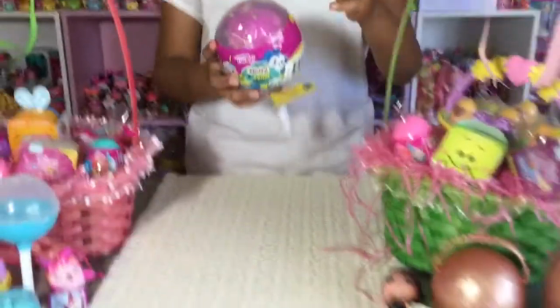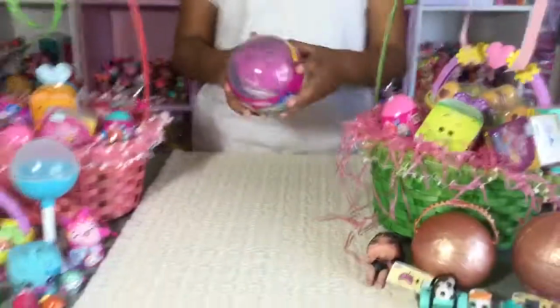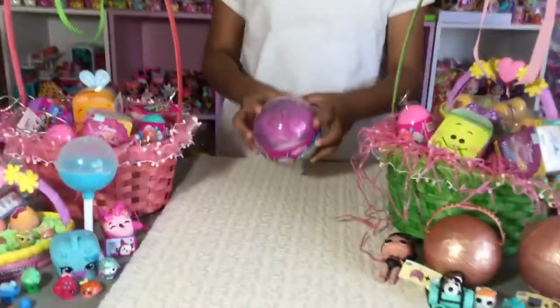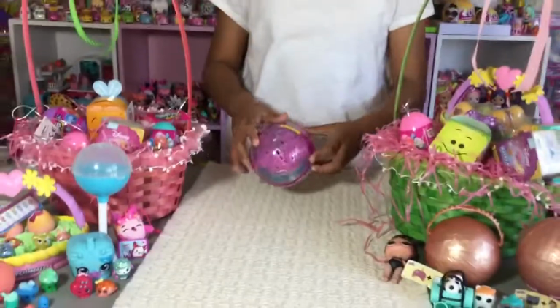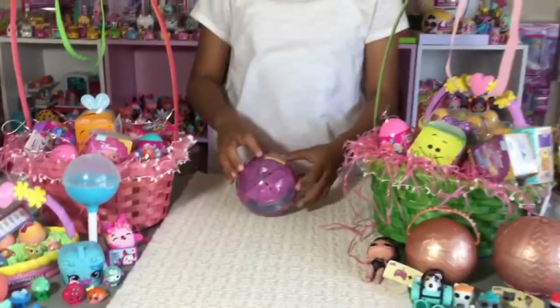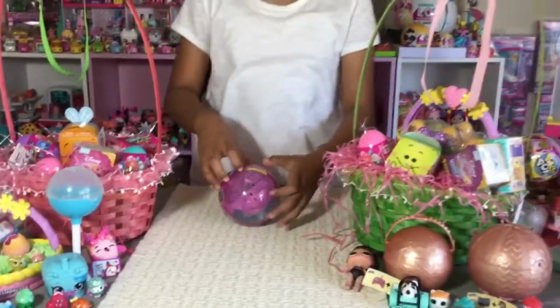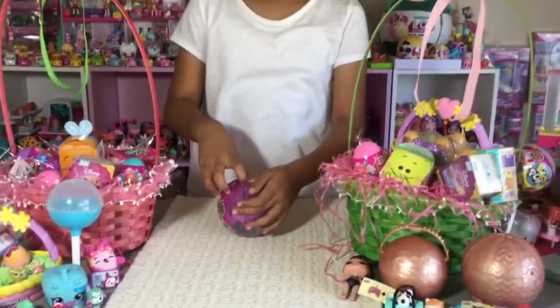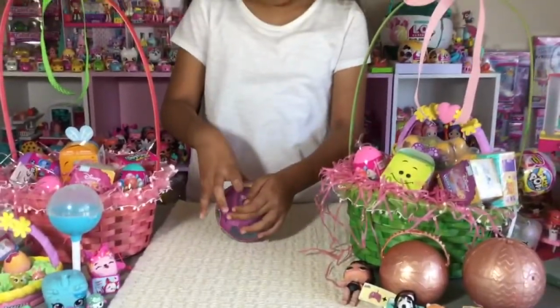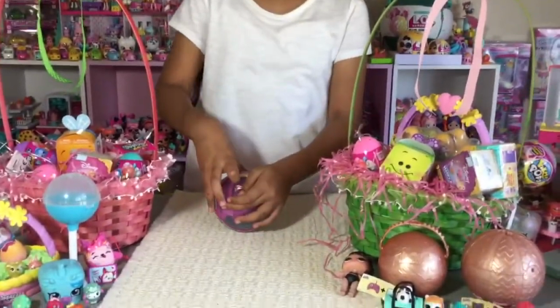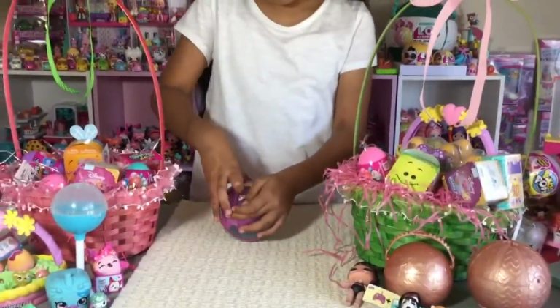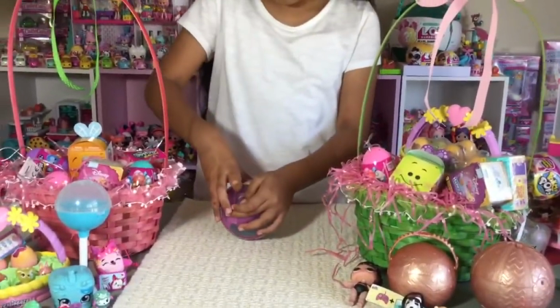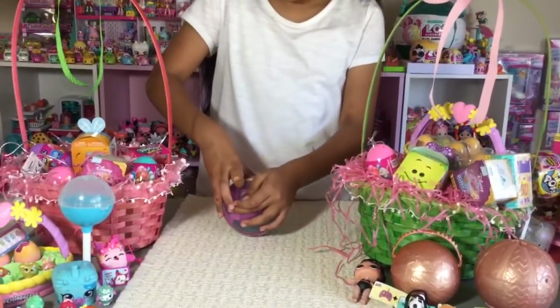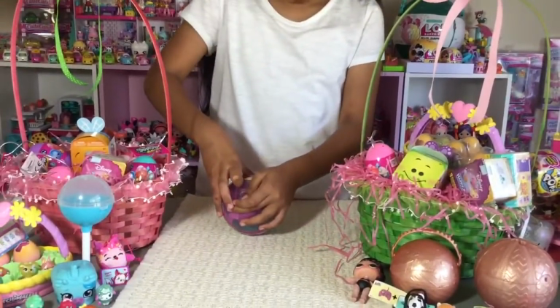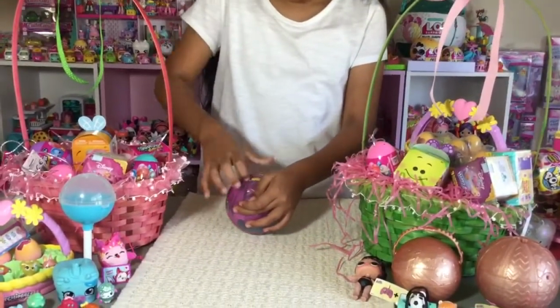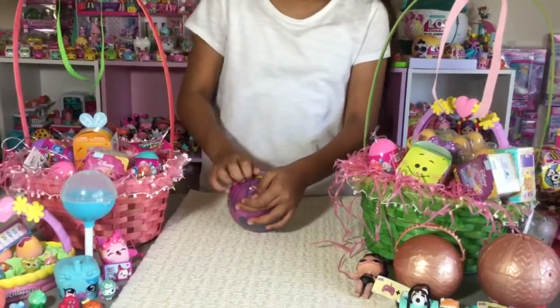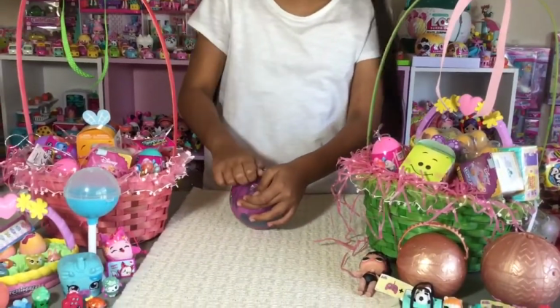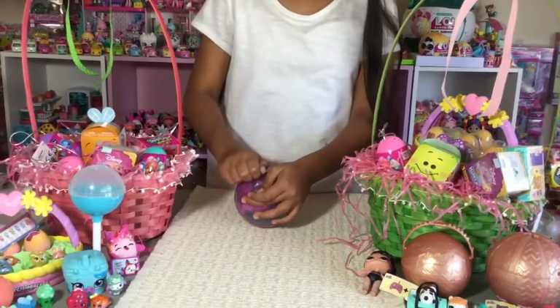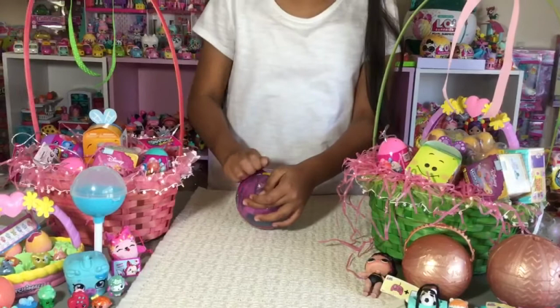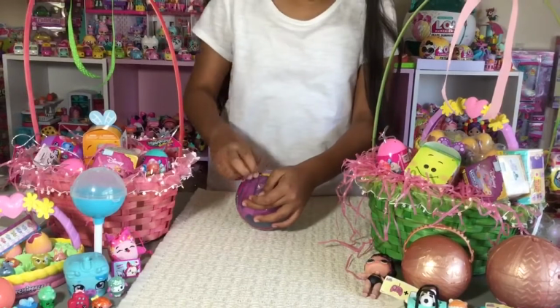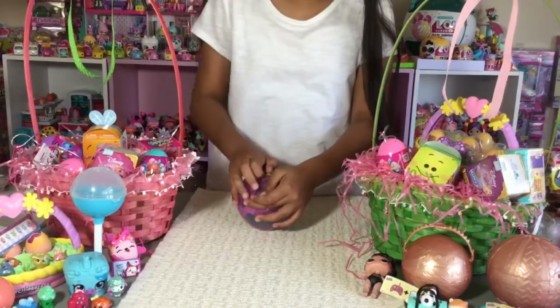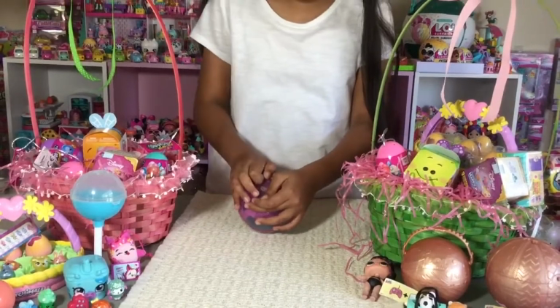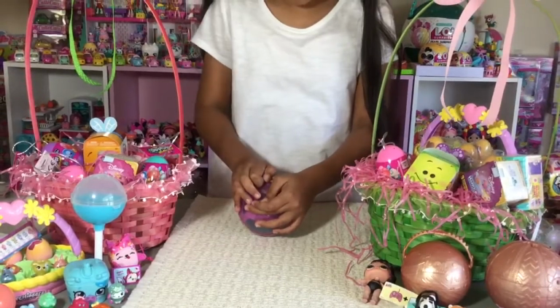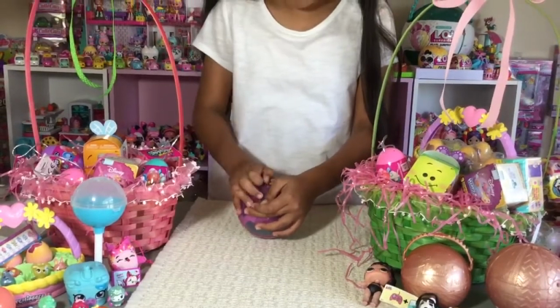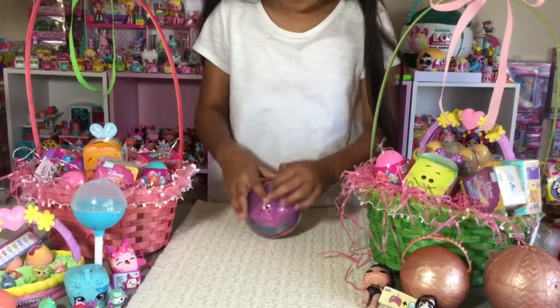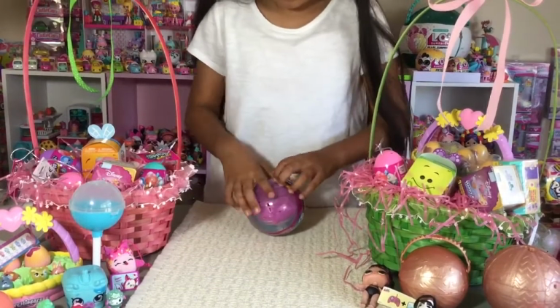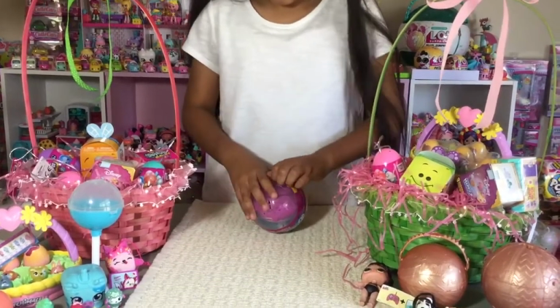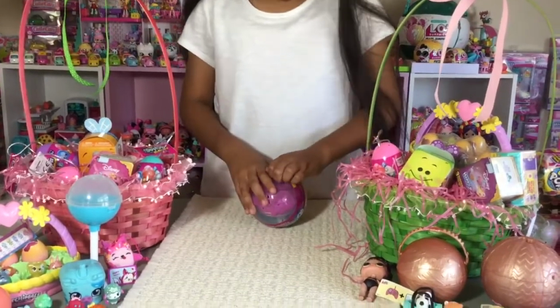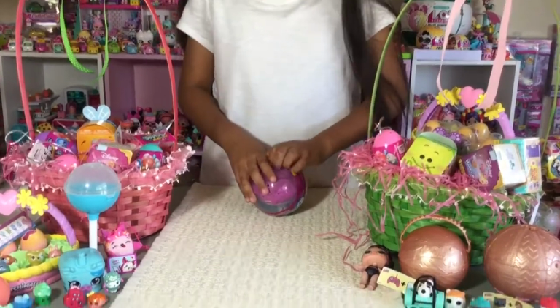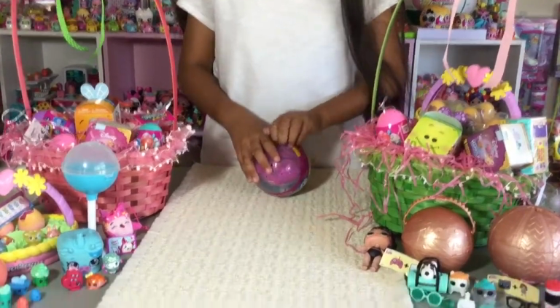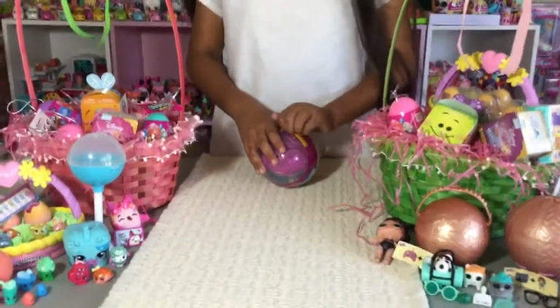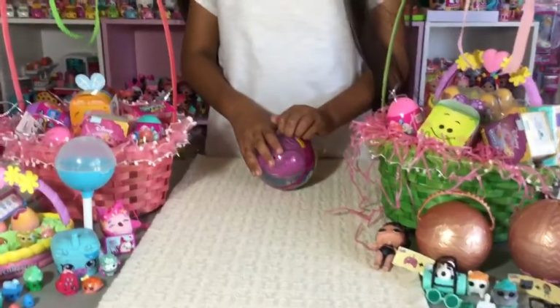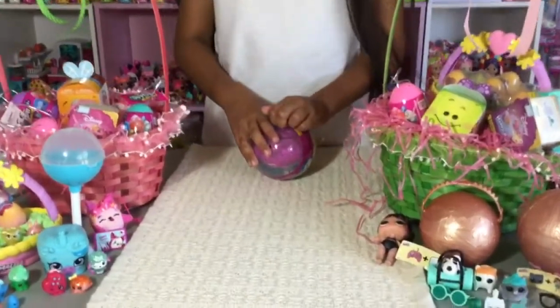So now let's open it and see what kind of Pikmi Pops are in here. It's a superset! I'm happy.